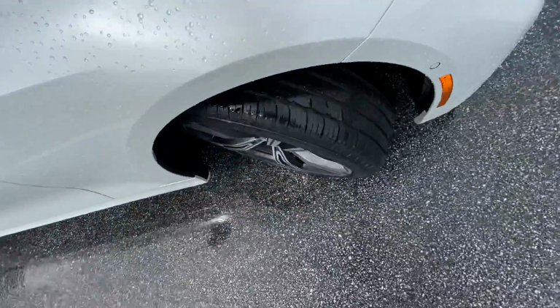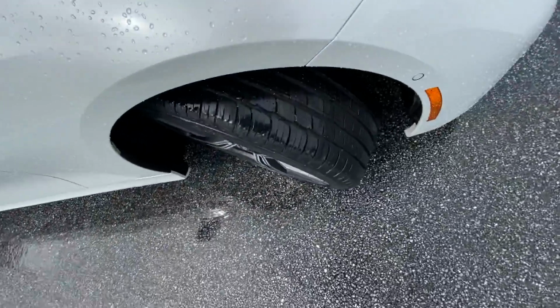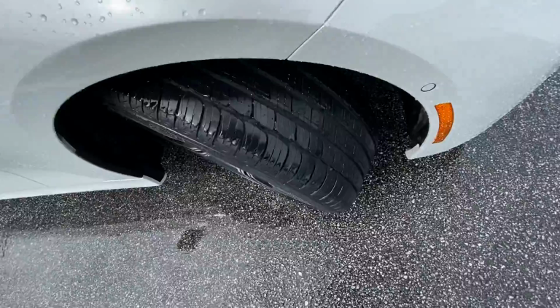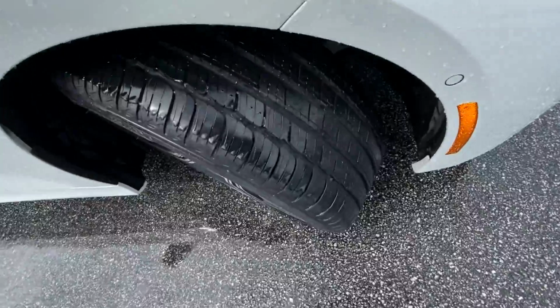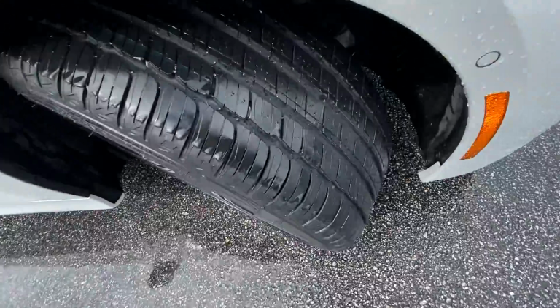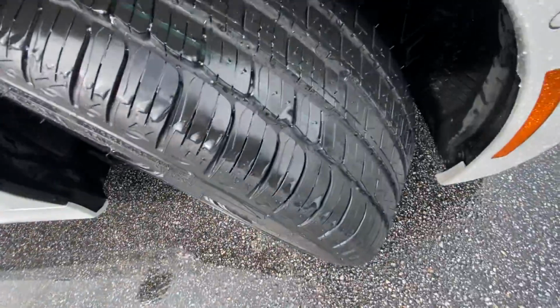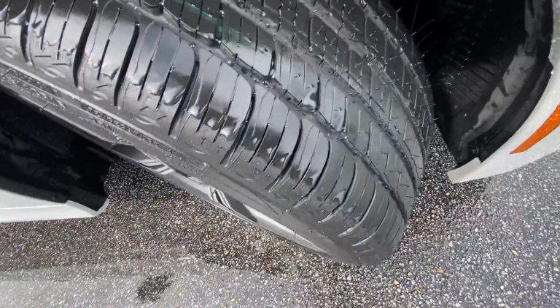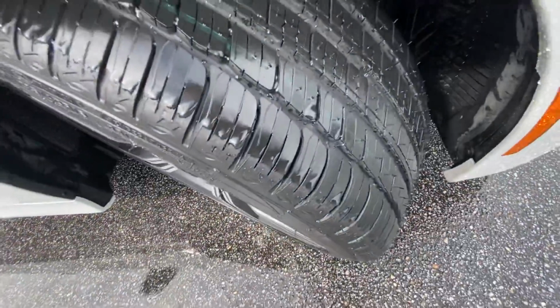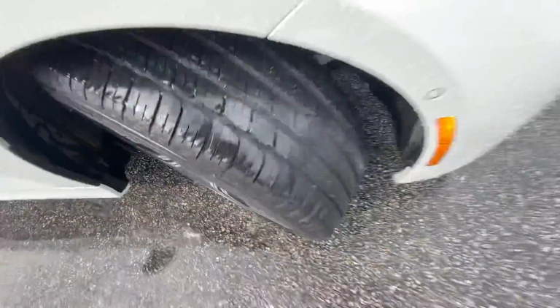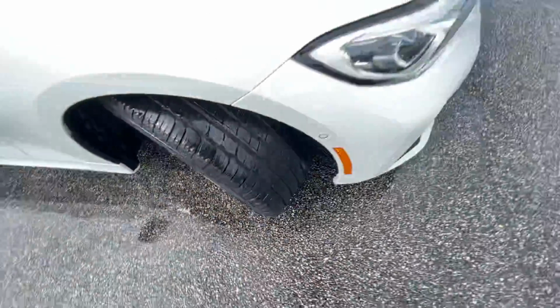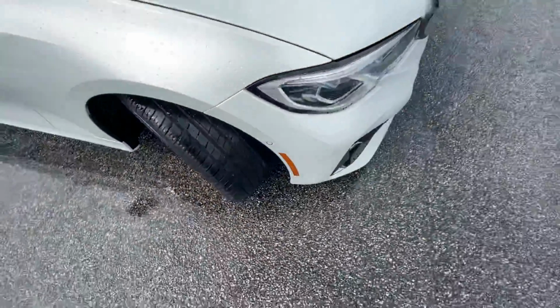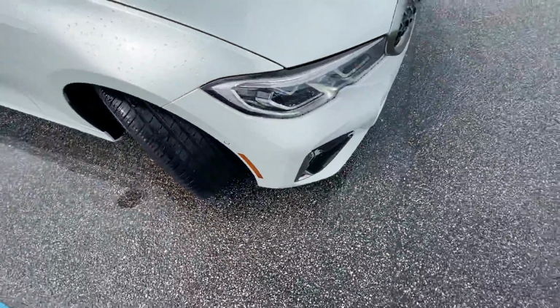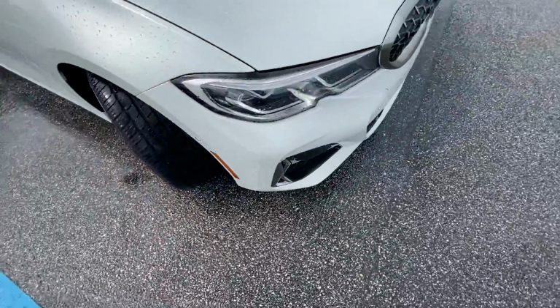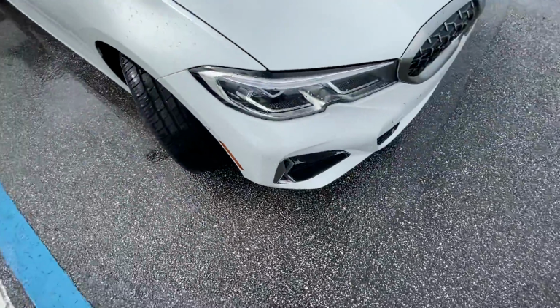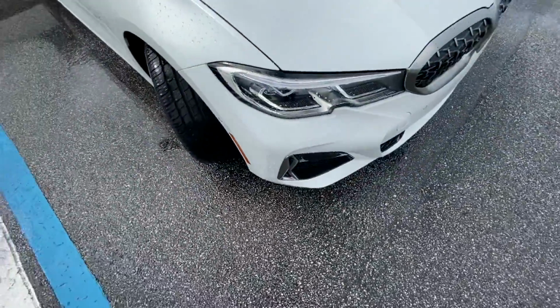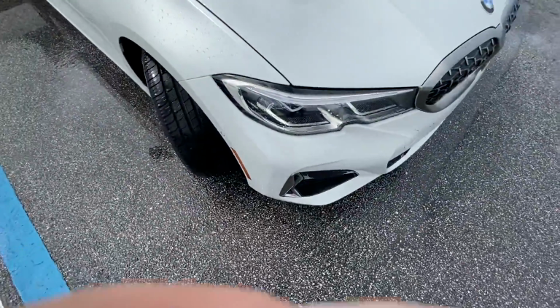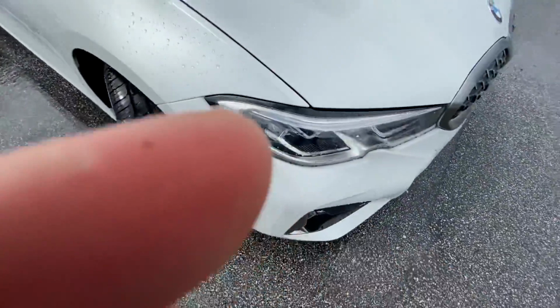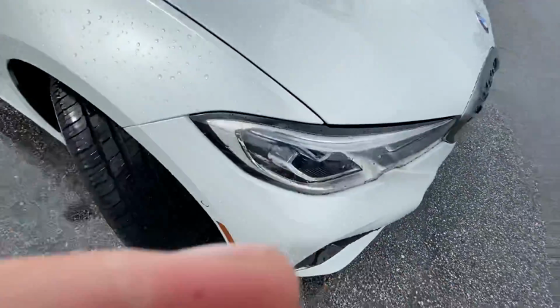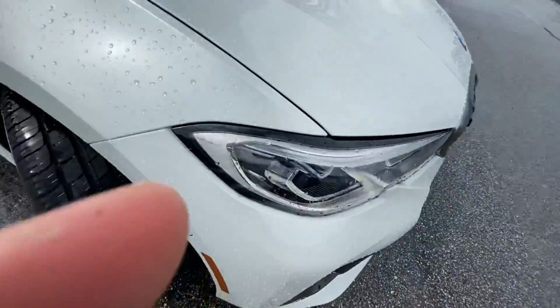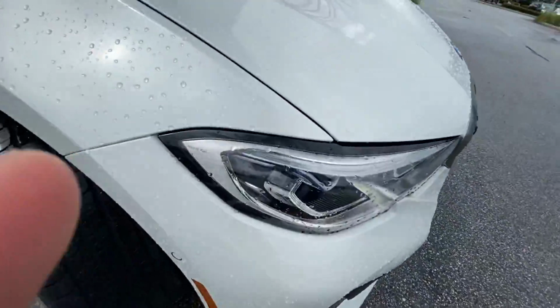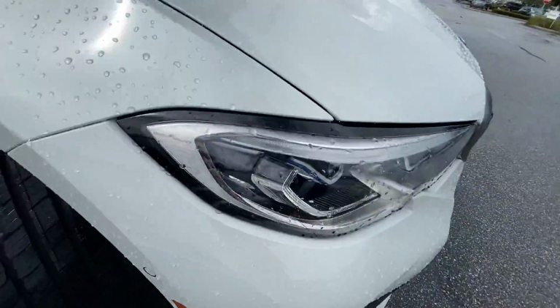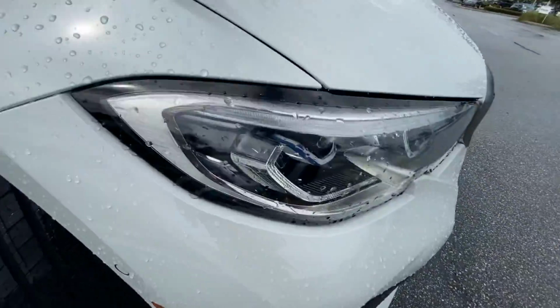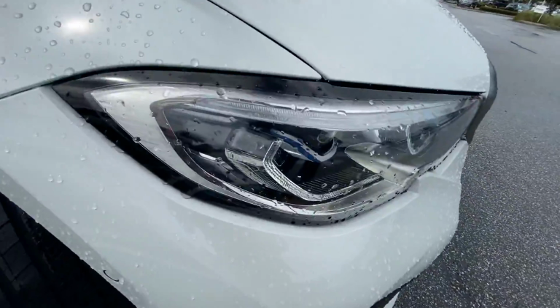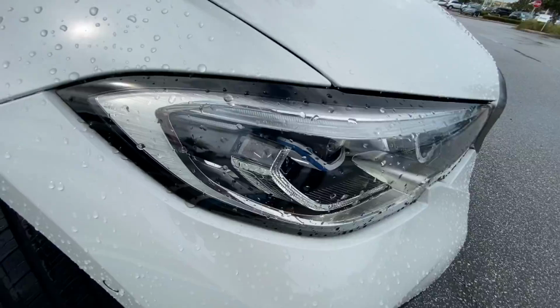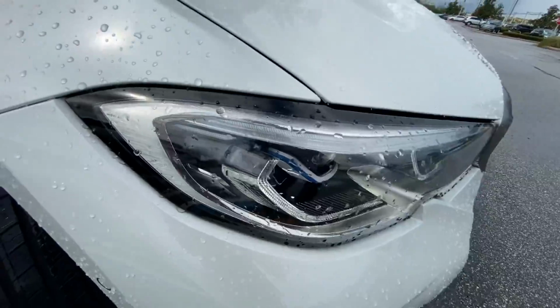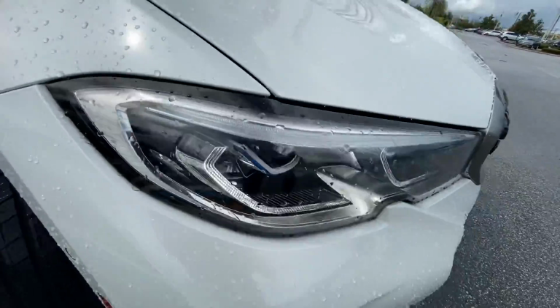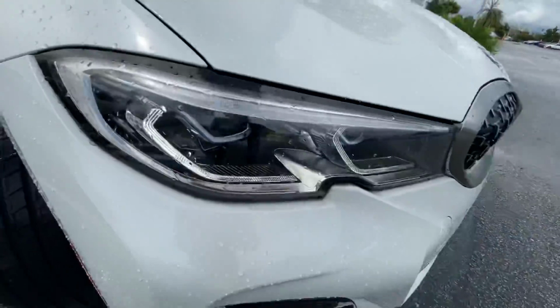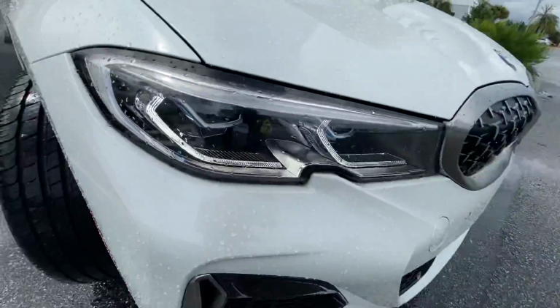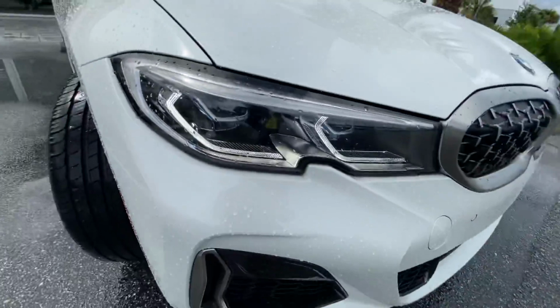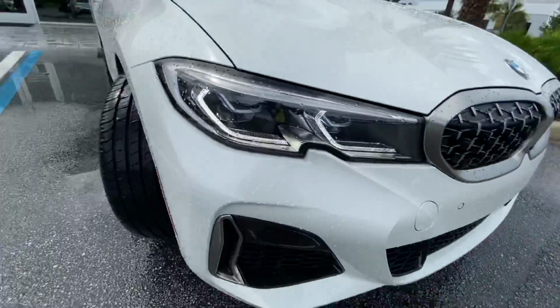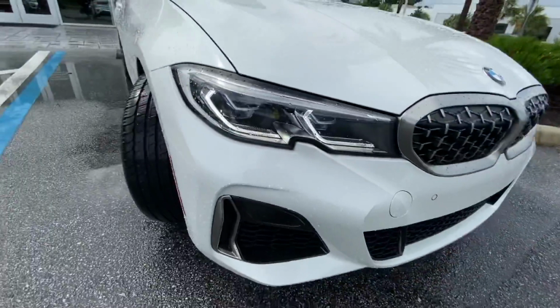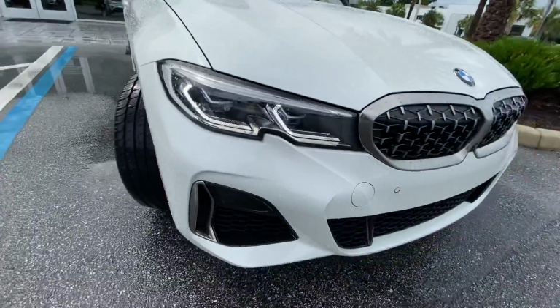Plenty of tread — he doesn't even drive it that much. Laser headlights with the executive package that shoots up to a thousand feet, and also adaptive as well.